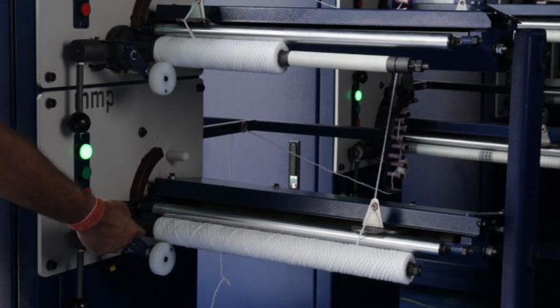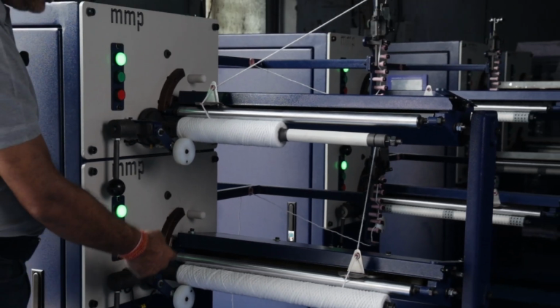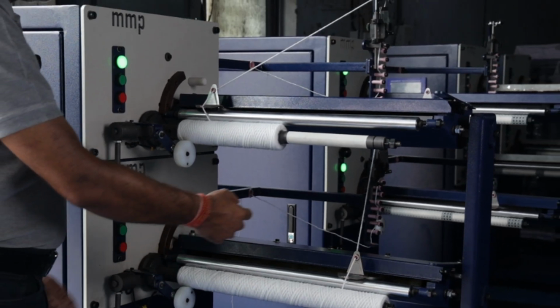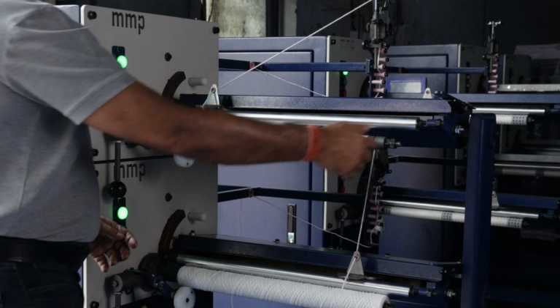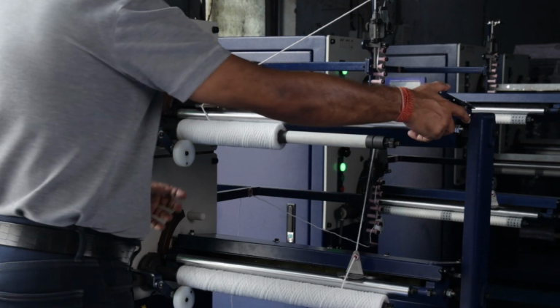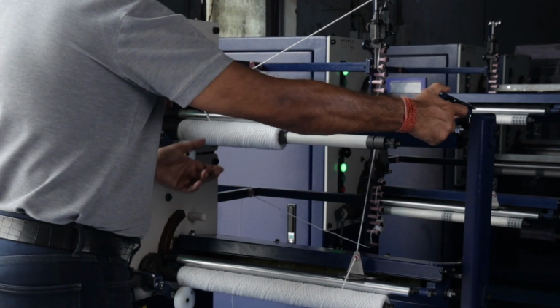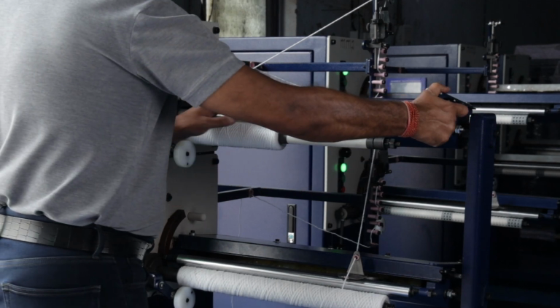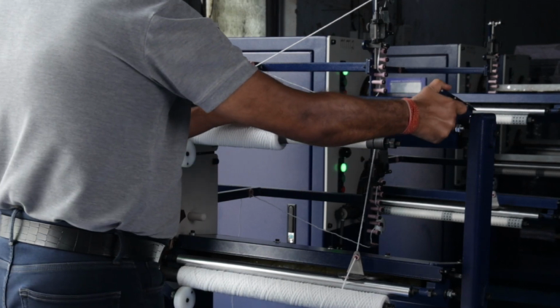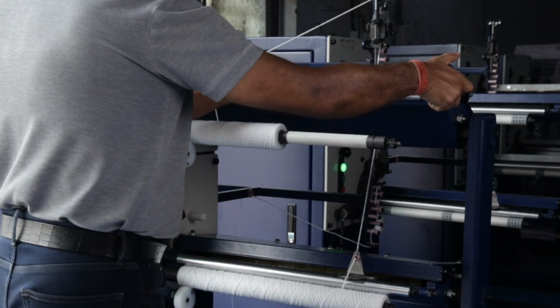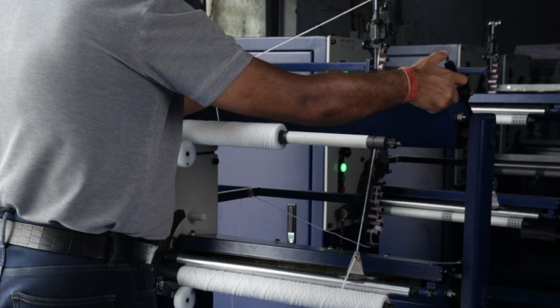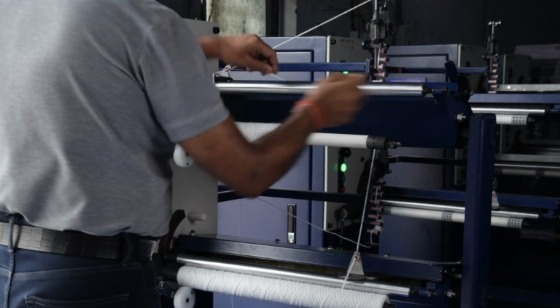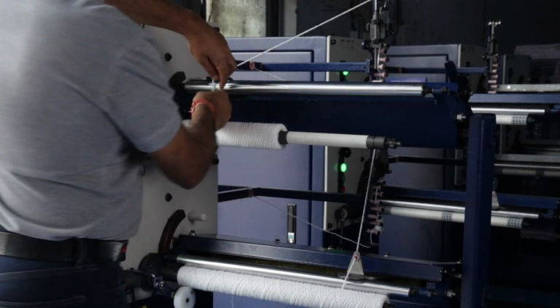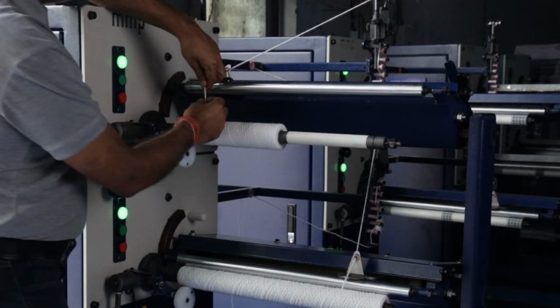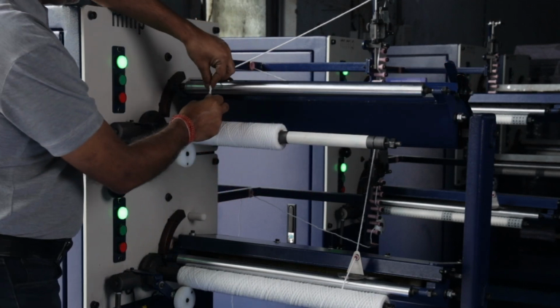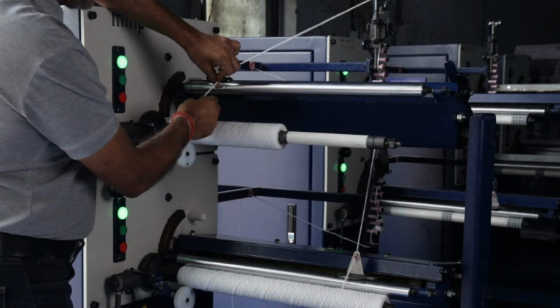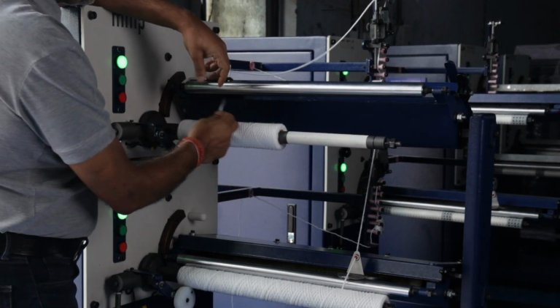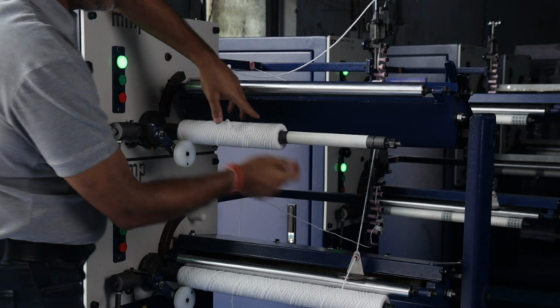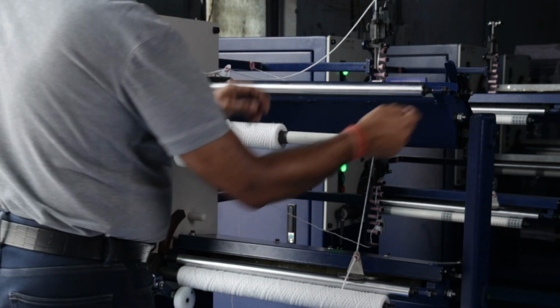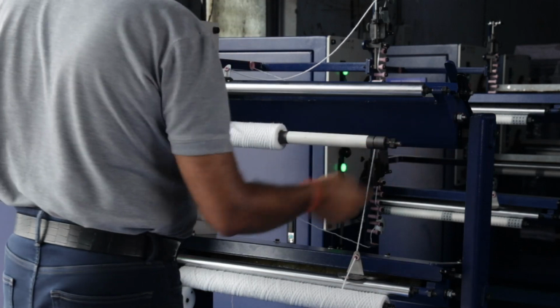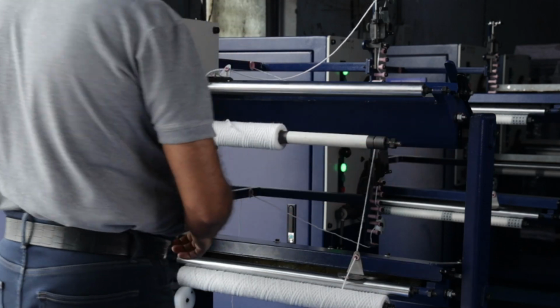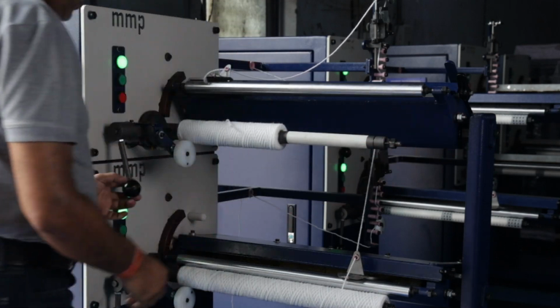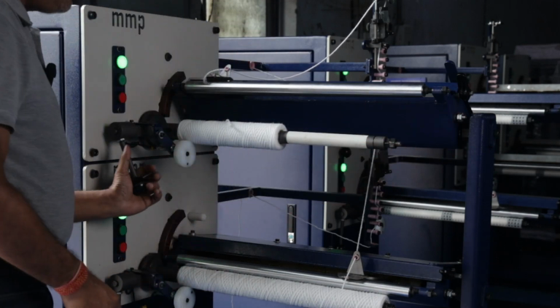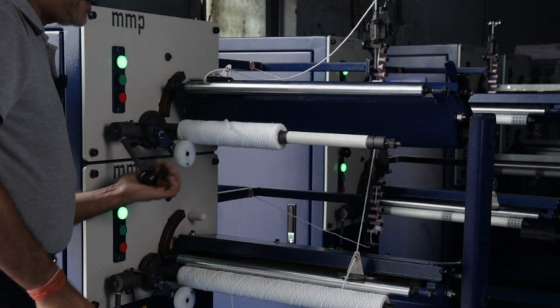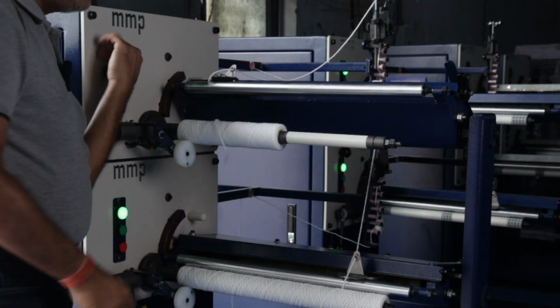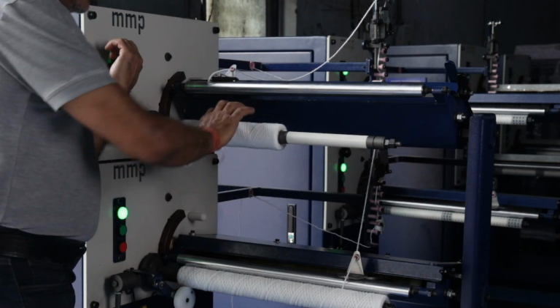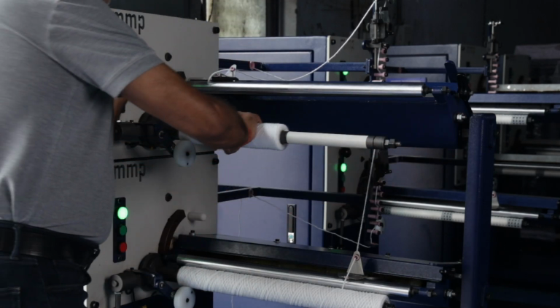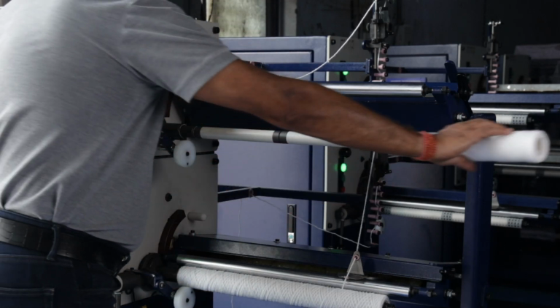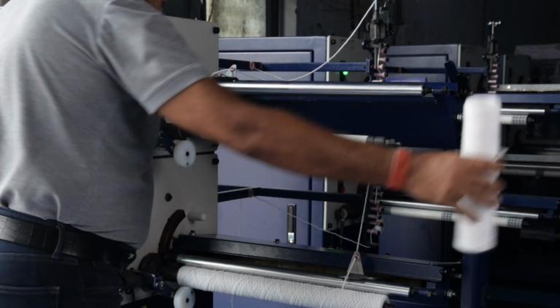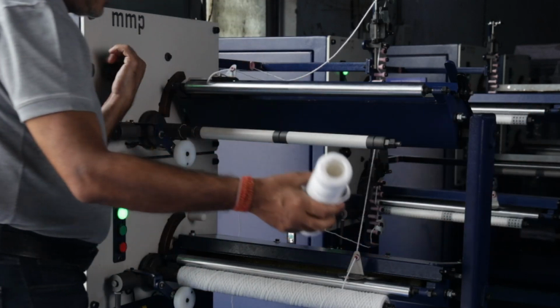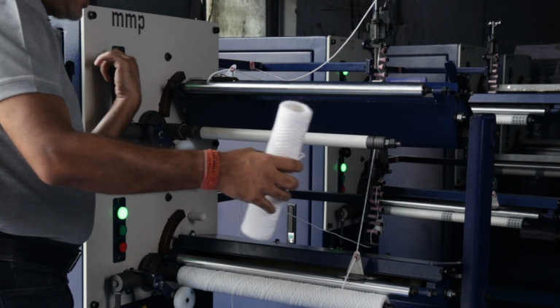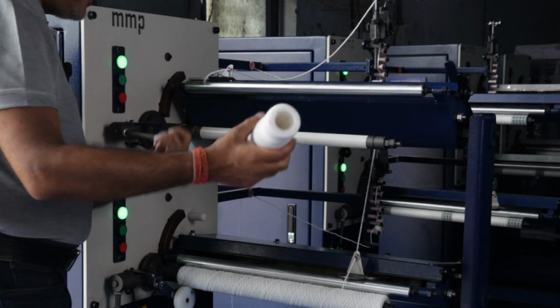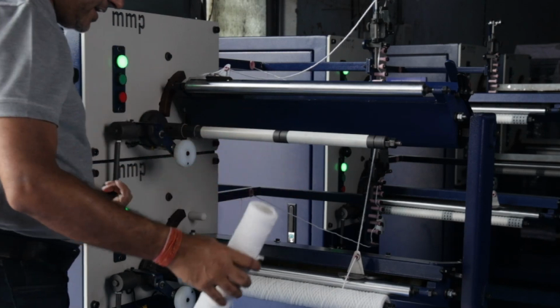After this, you simply need to pick this up, open the filter yarn over here, lift up this lever, and pull this cartridge out. And you have your cartridge ready.